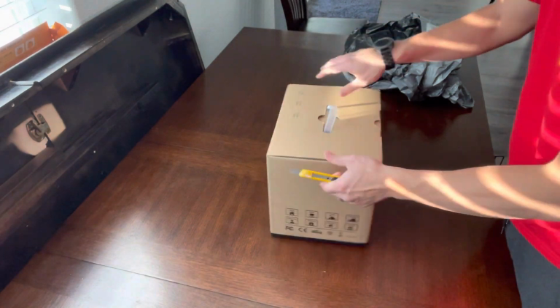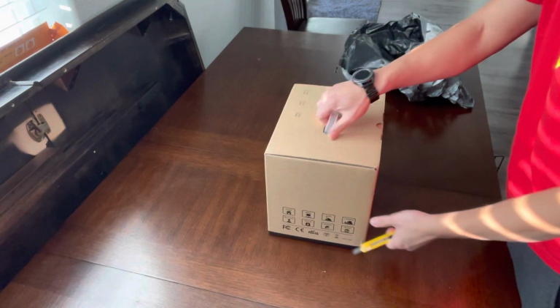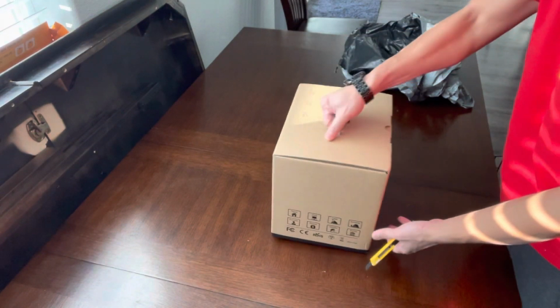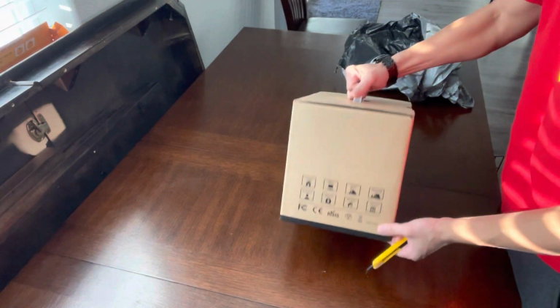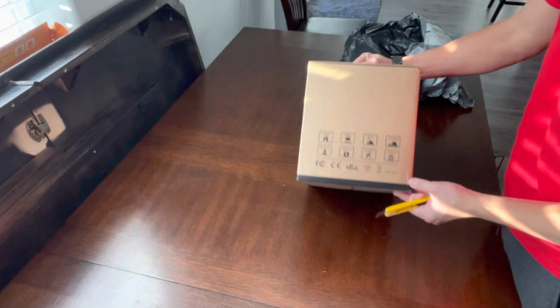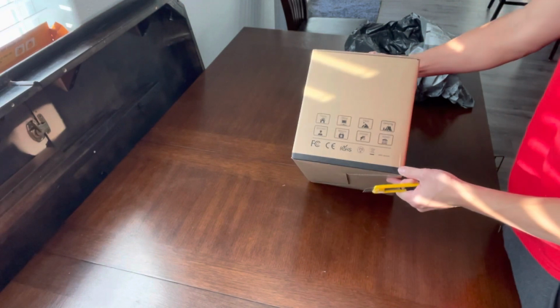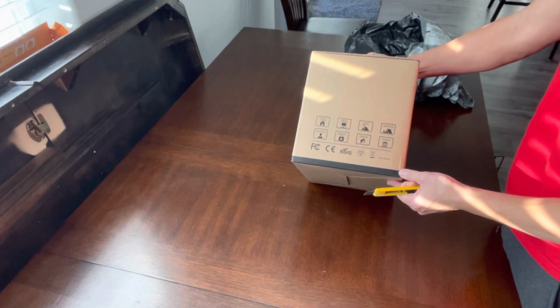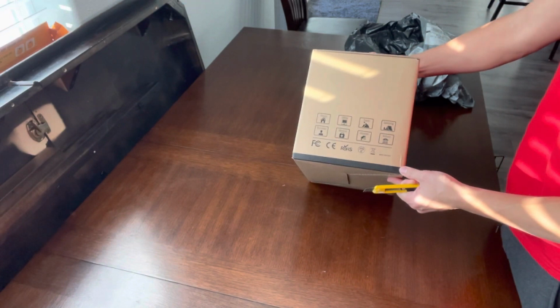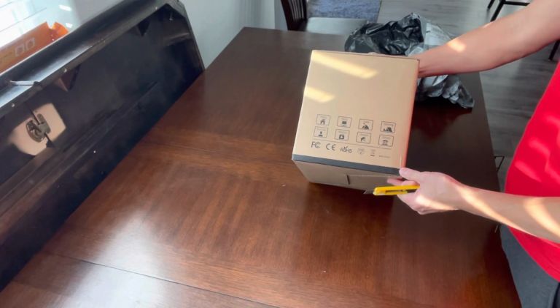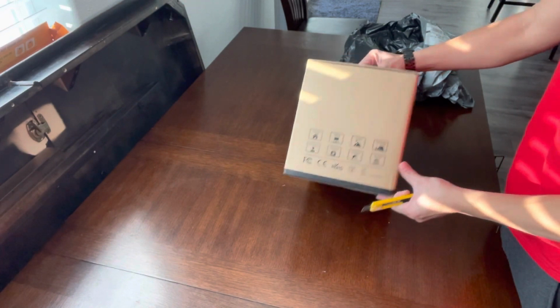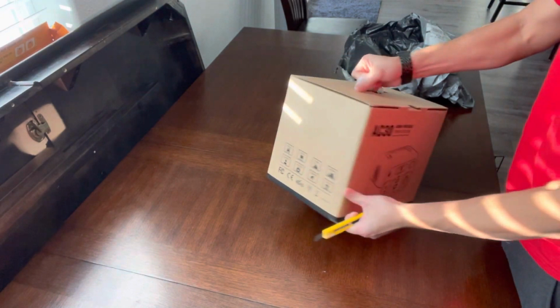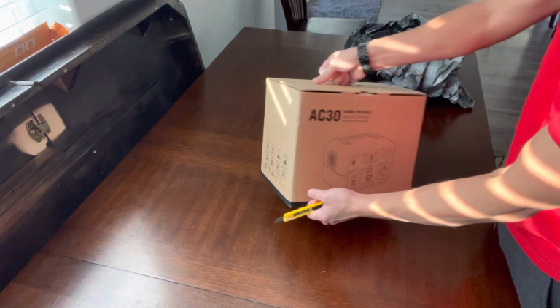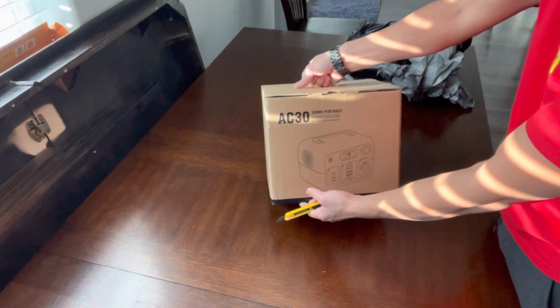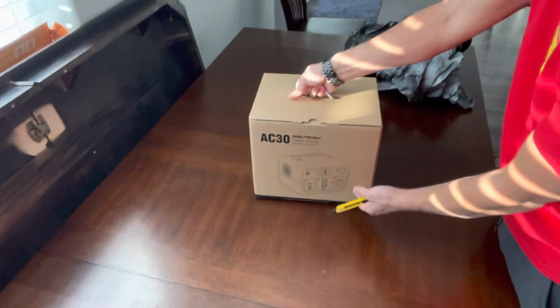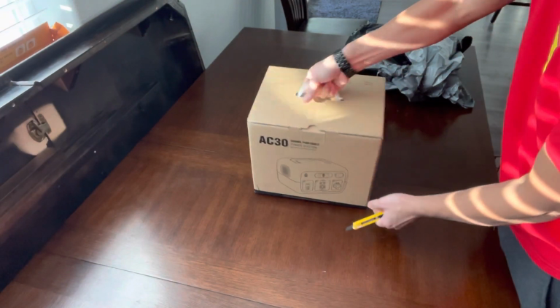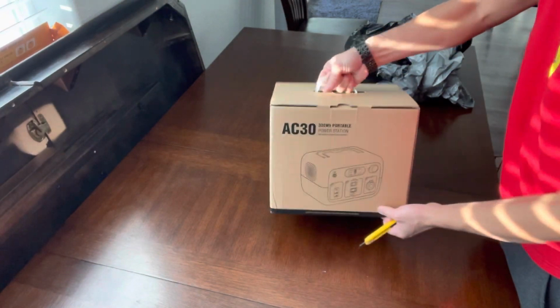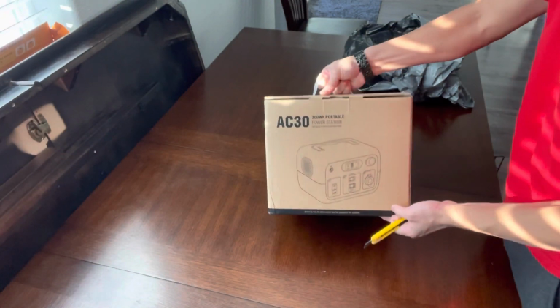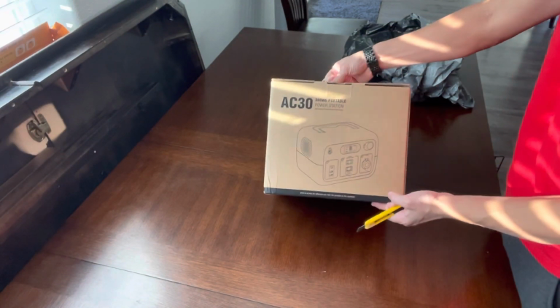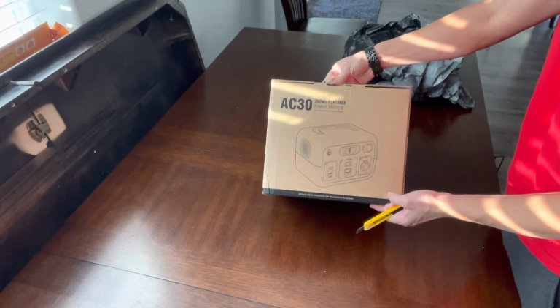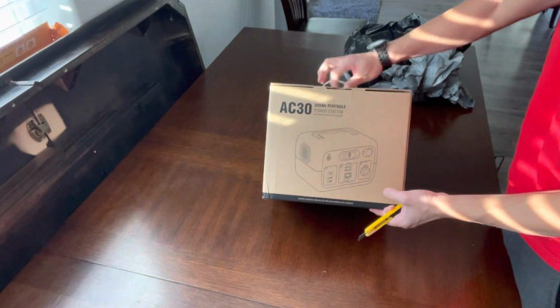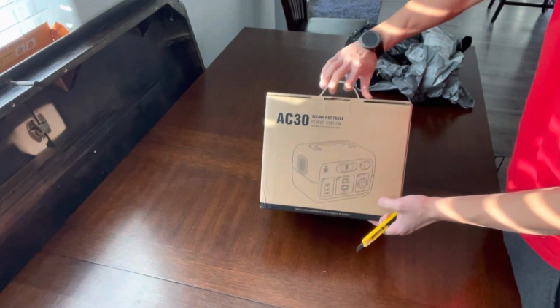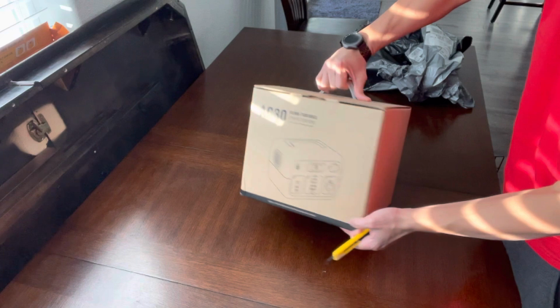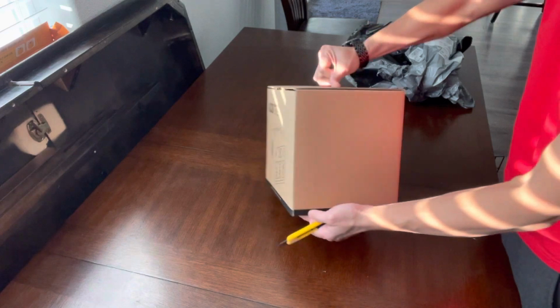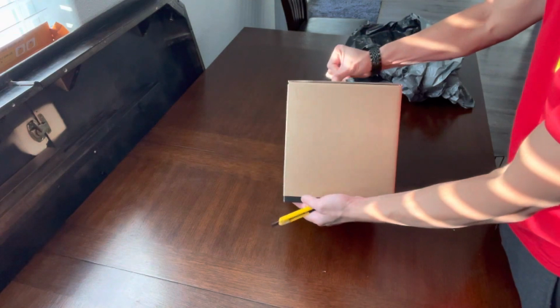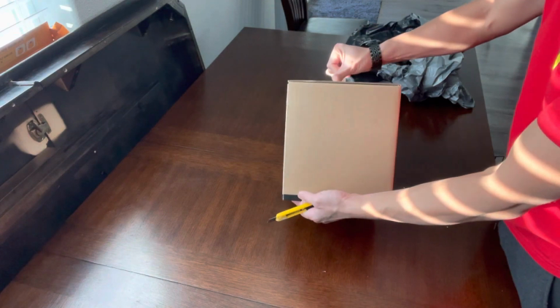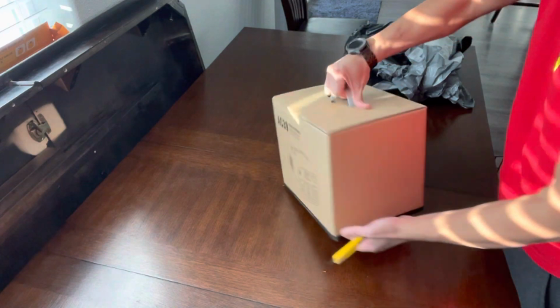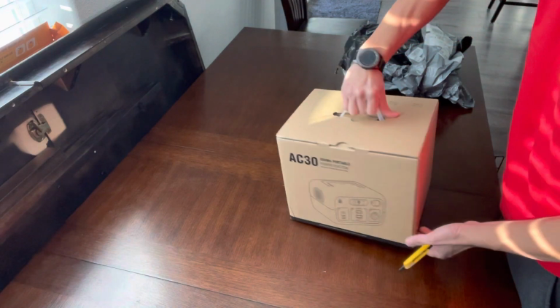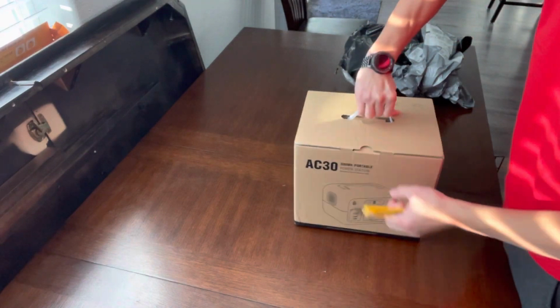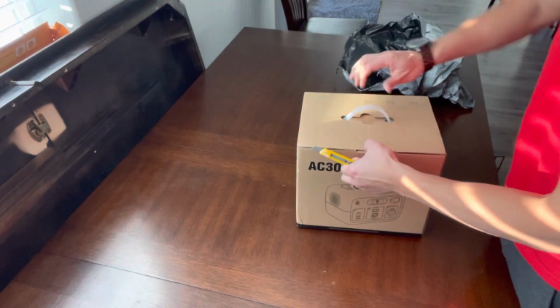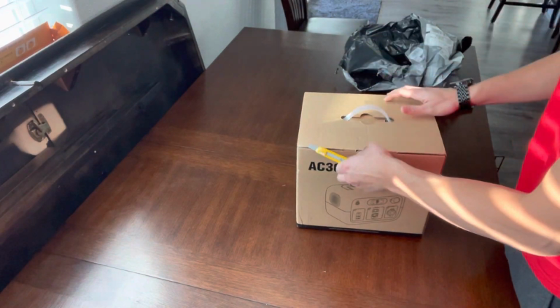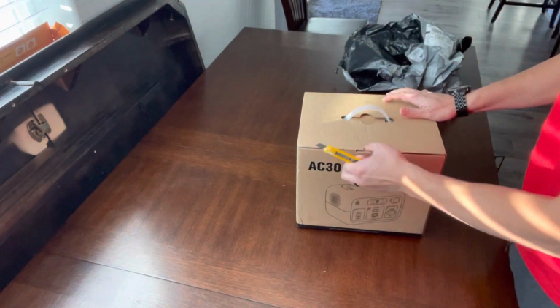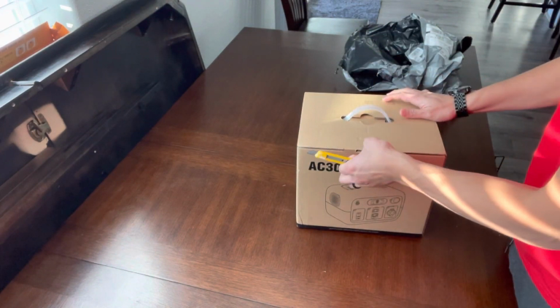Checking it out from here, here's the back side, here's the other side — let's open it up.